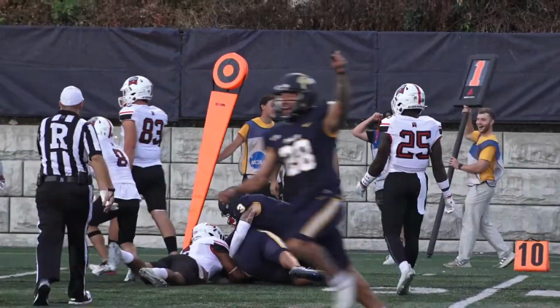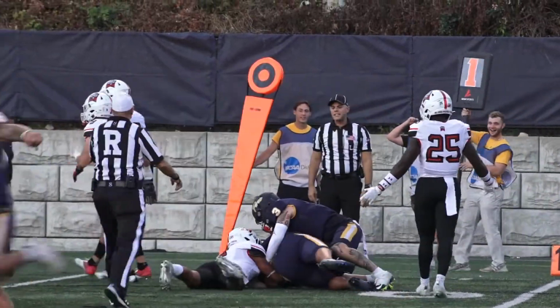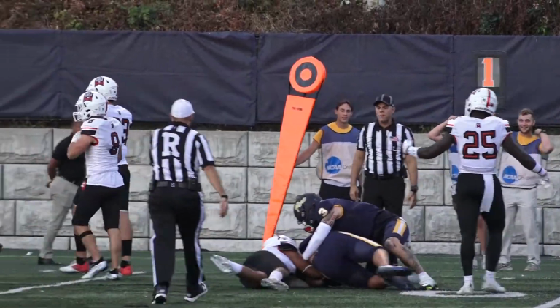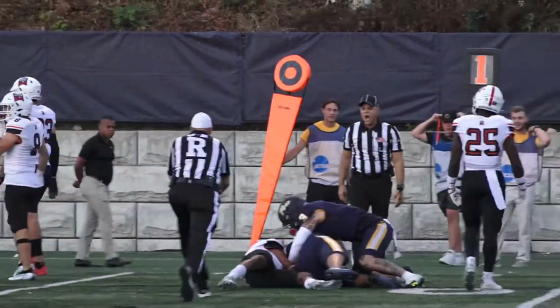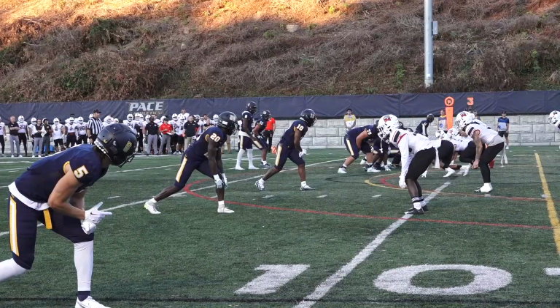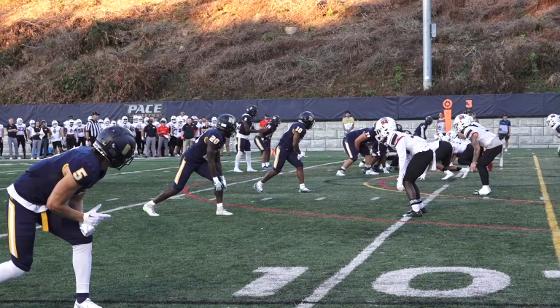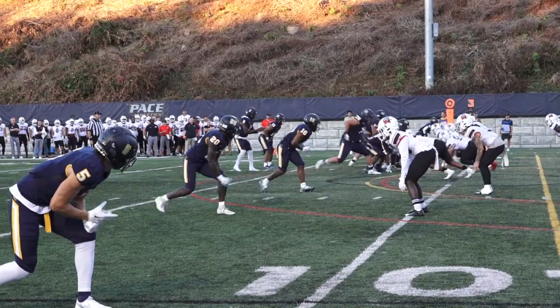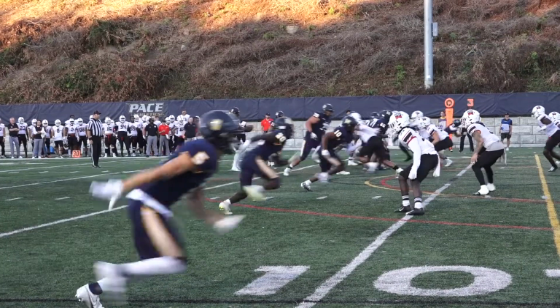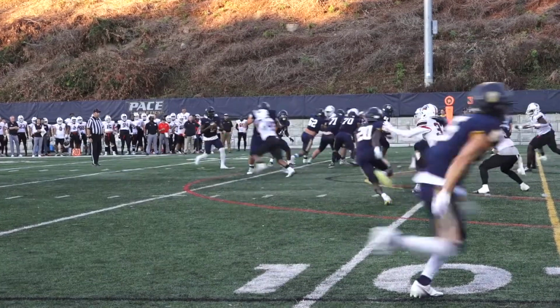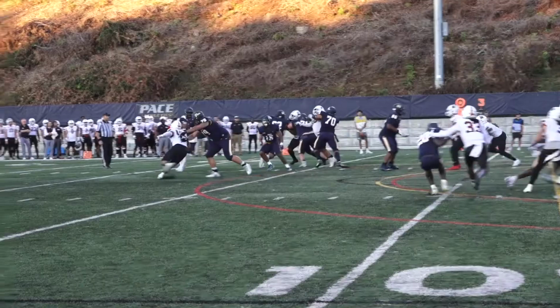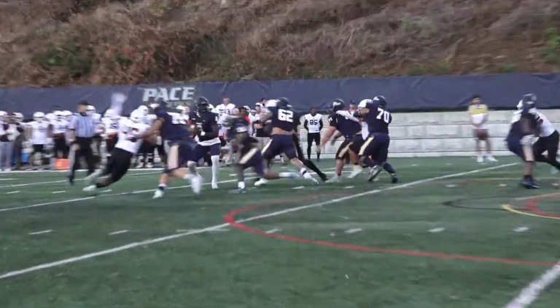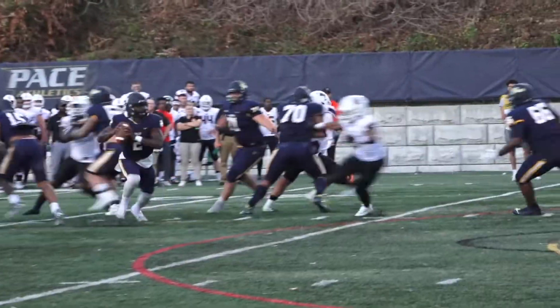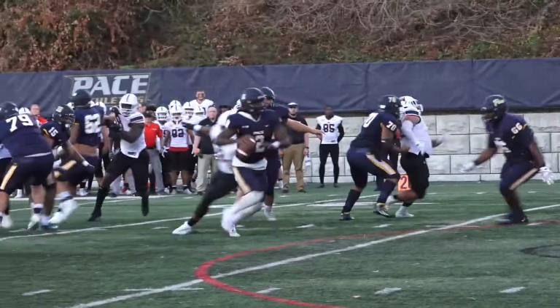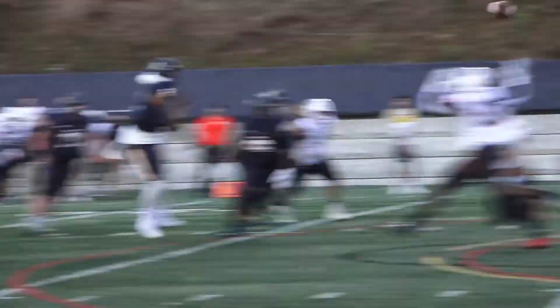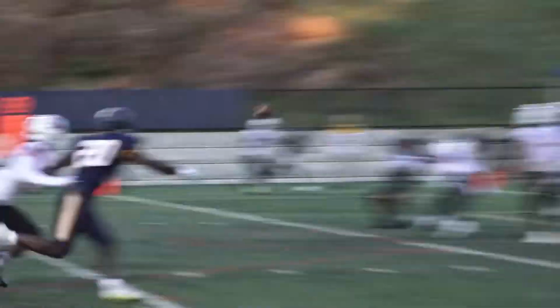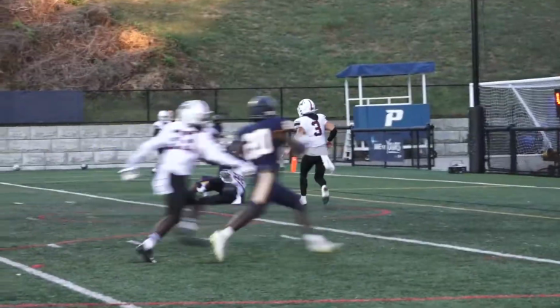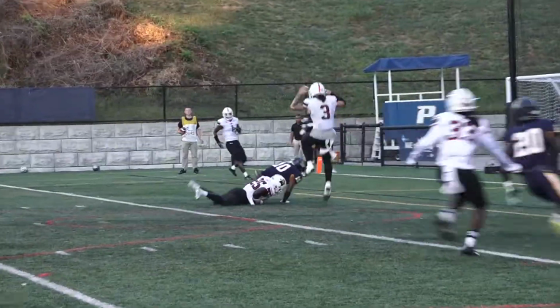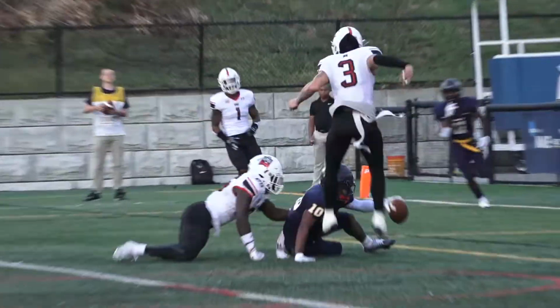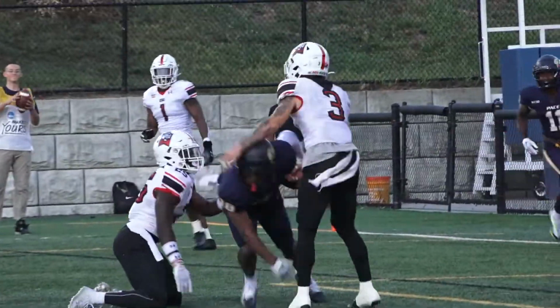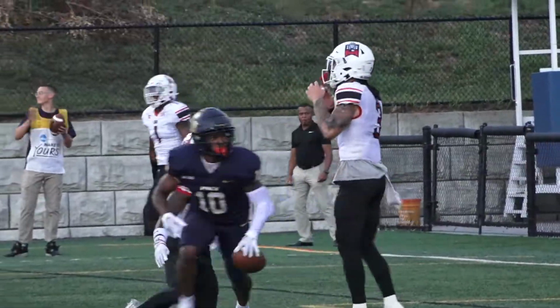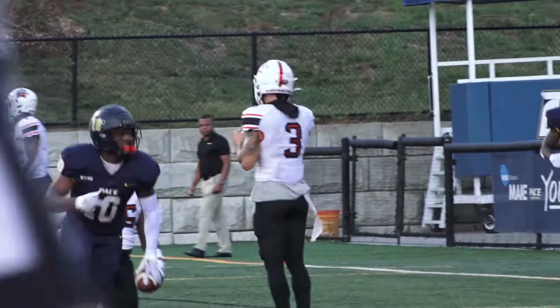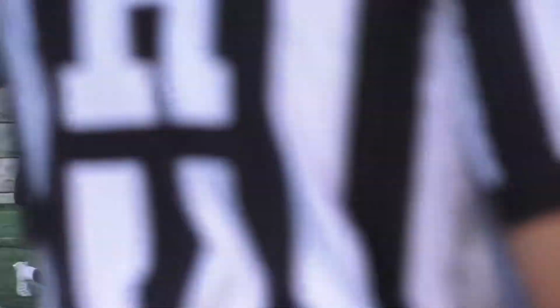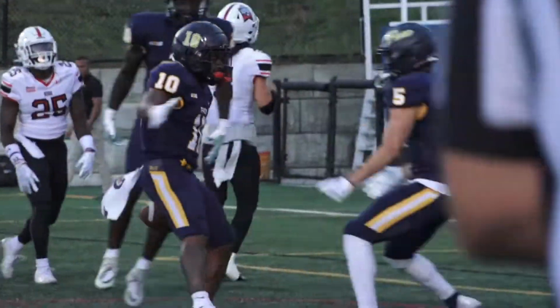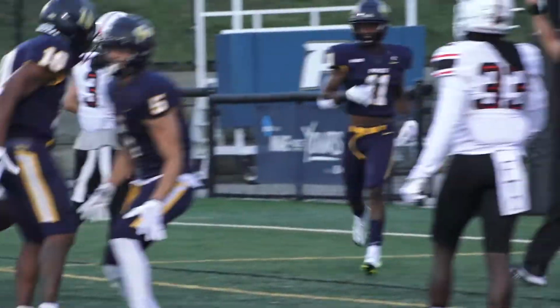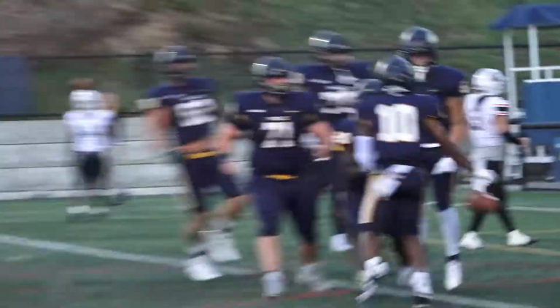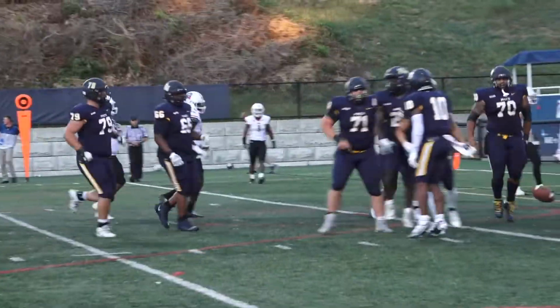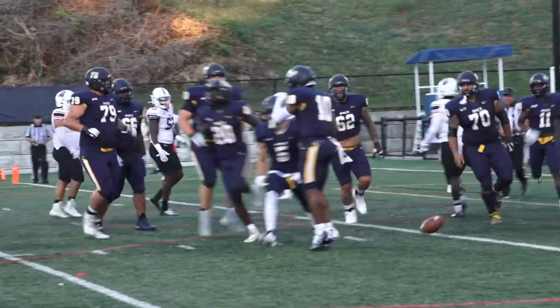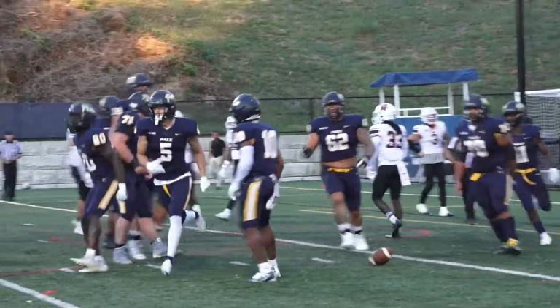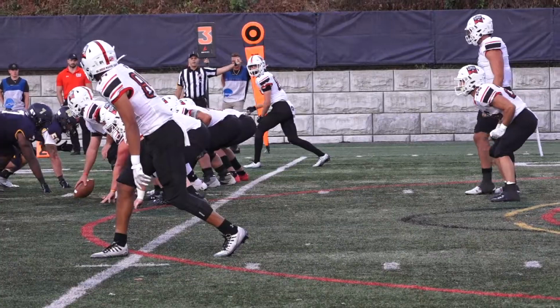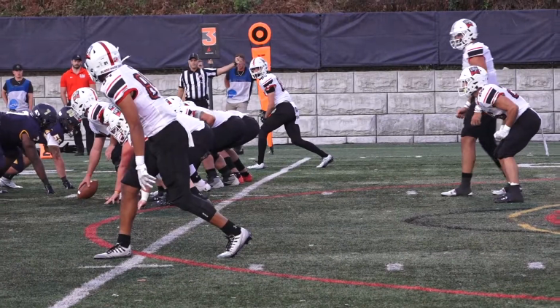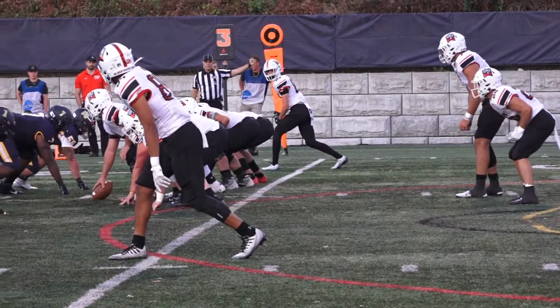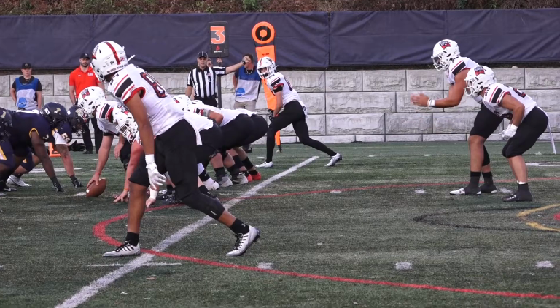I gotta tell you — Coach Andy Rondo. To the left there, Sabatier, pocket collapses, throws over, there's a touchdown pass! Nice footwork by Teddy Harper! 11-yard strike from Carlton Aiken.